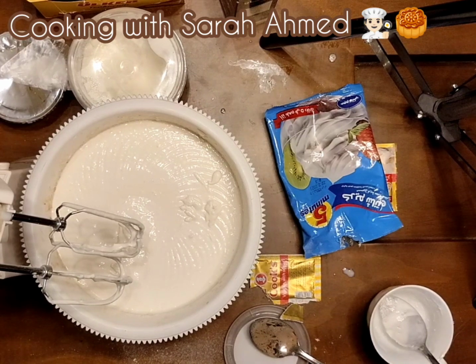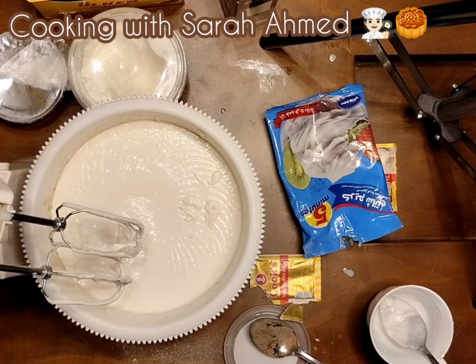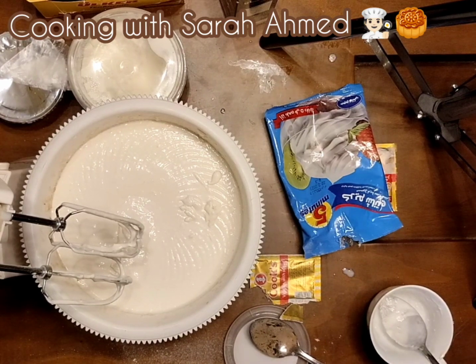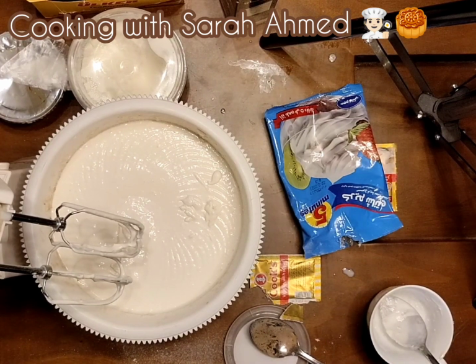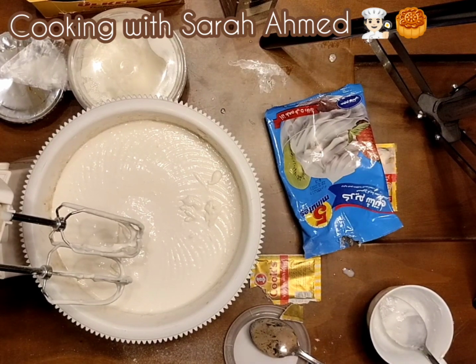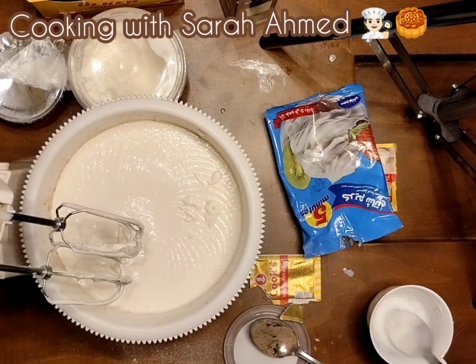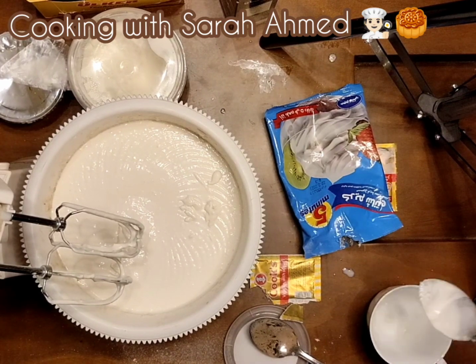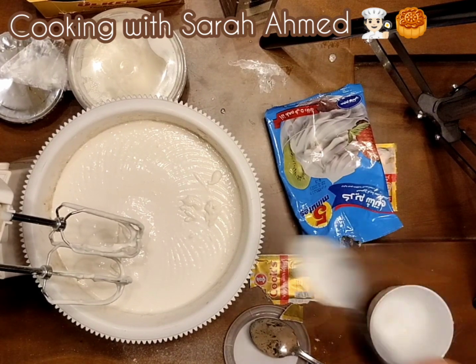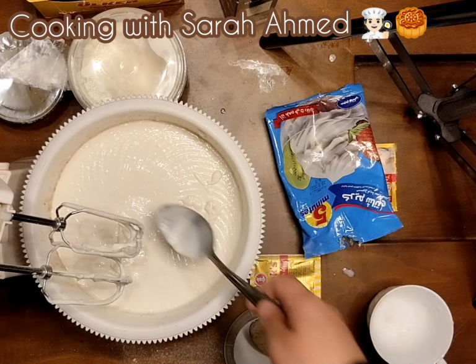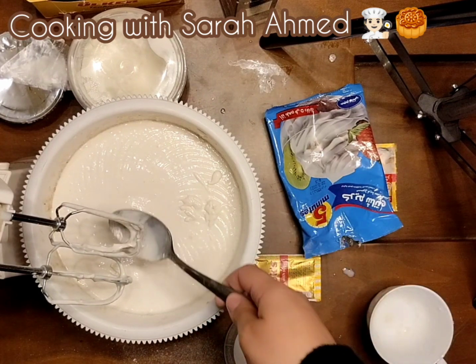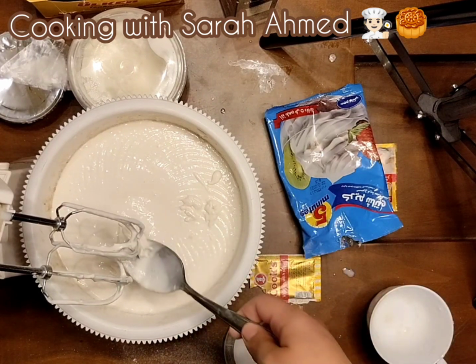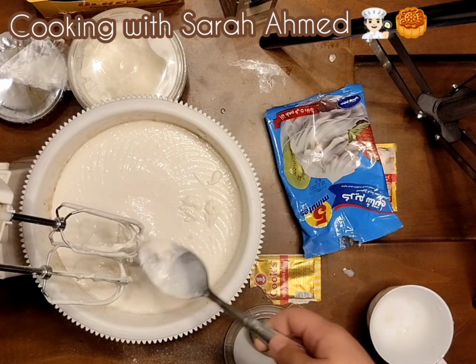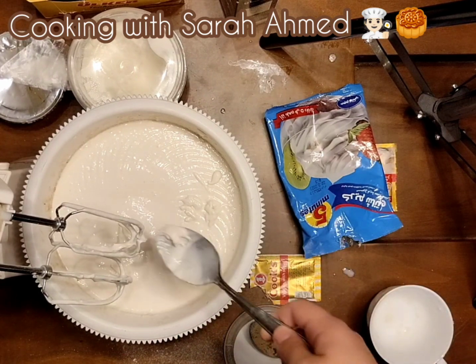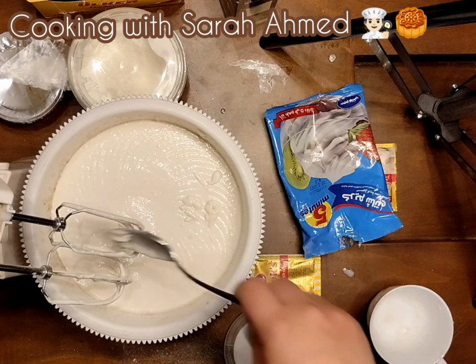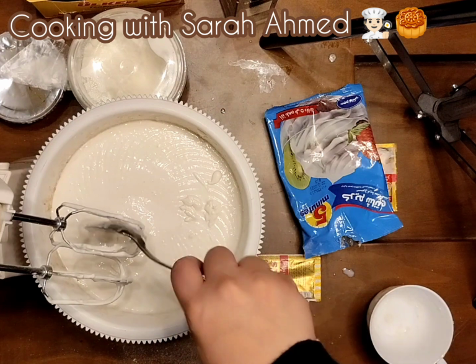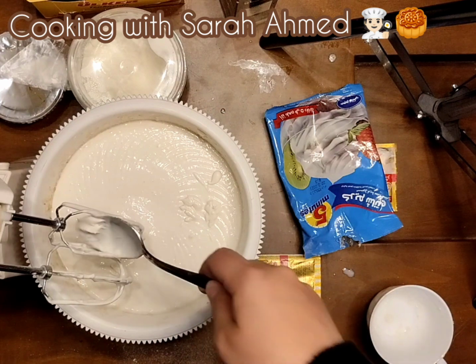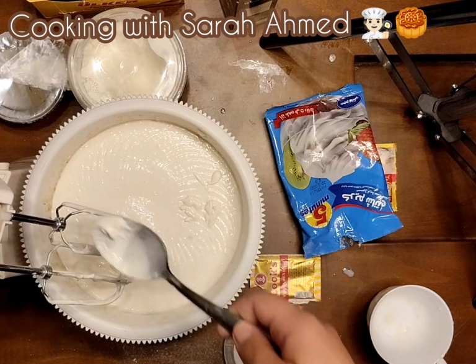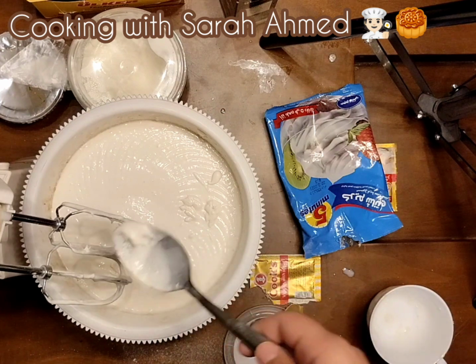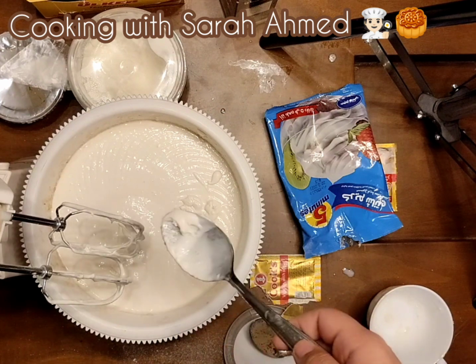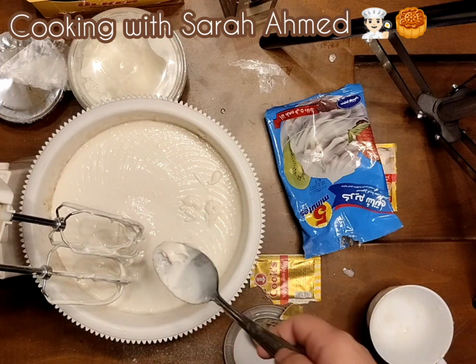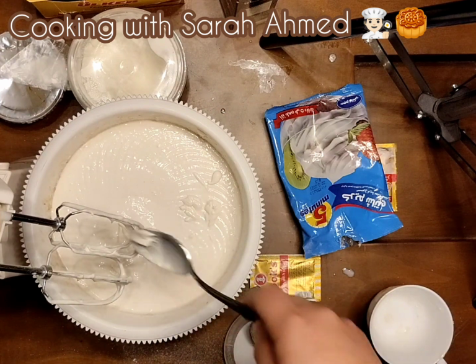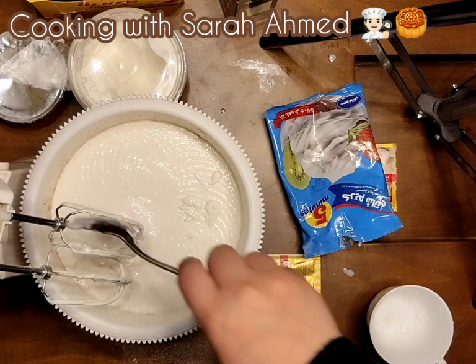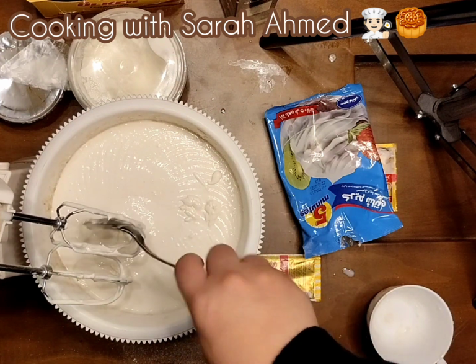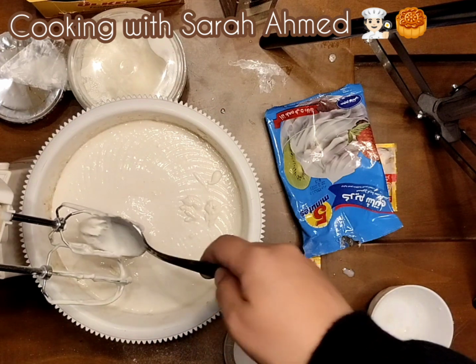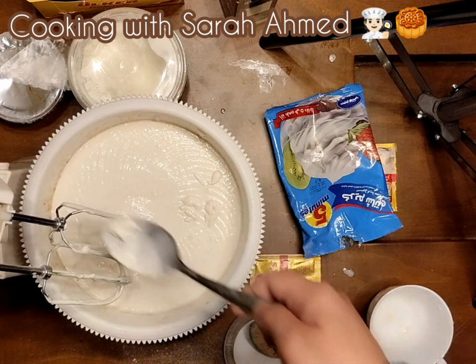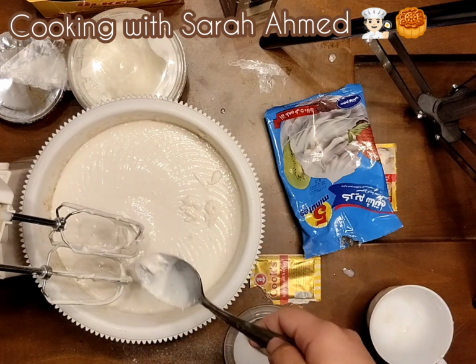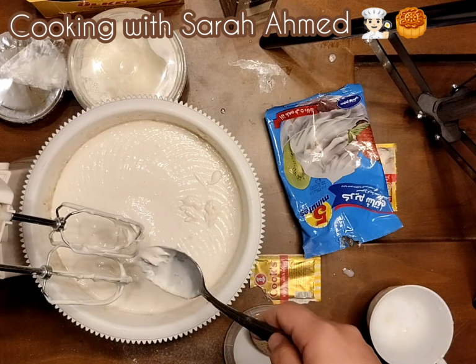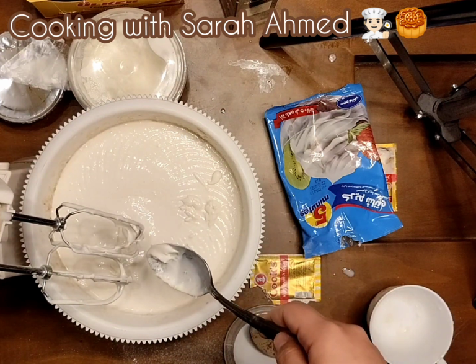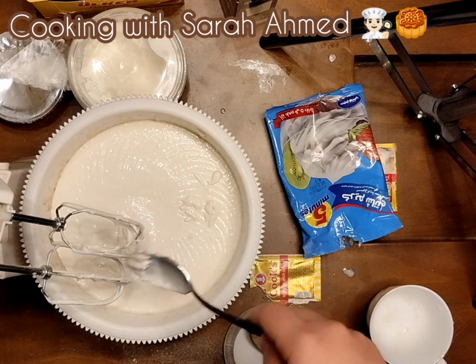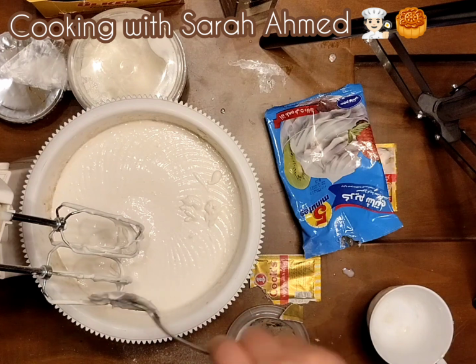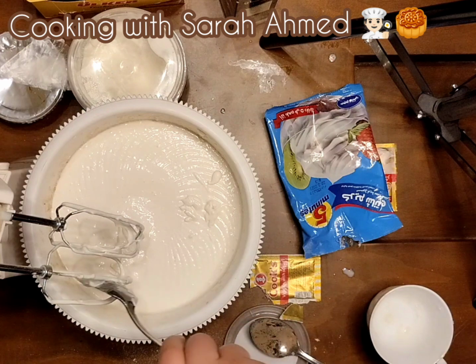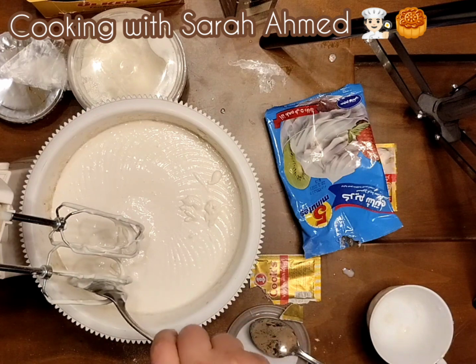Here's how it looks. As you can see, it's super creamy and it smells very, very good. It's going to be tasty, I hope so.